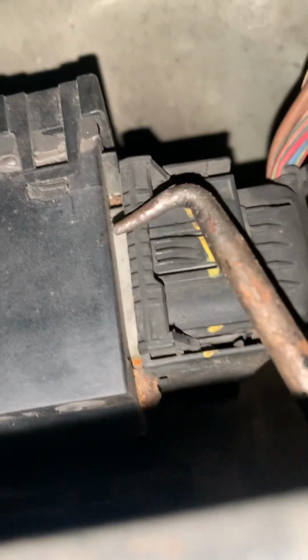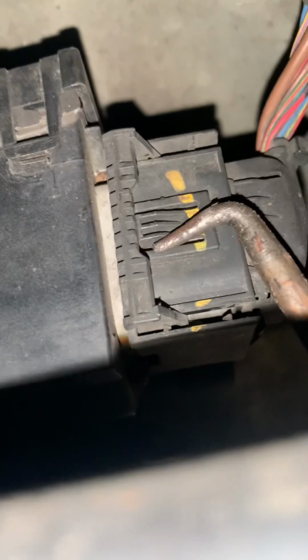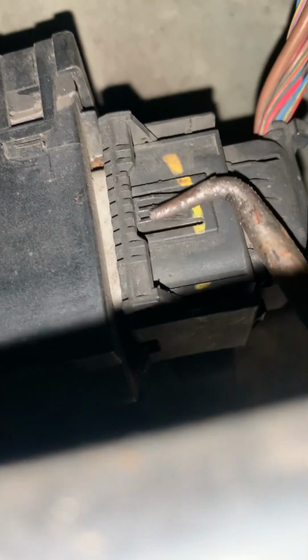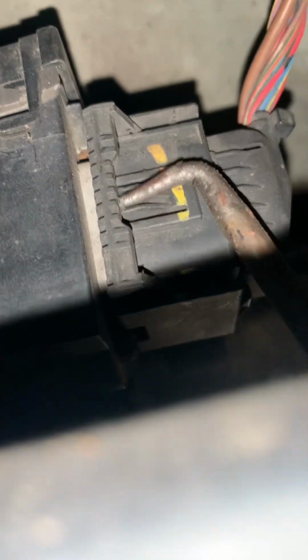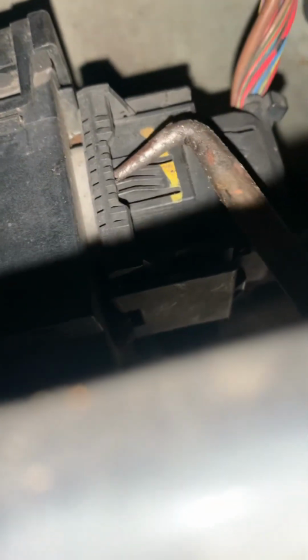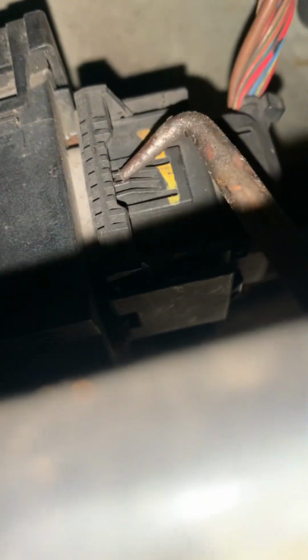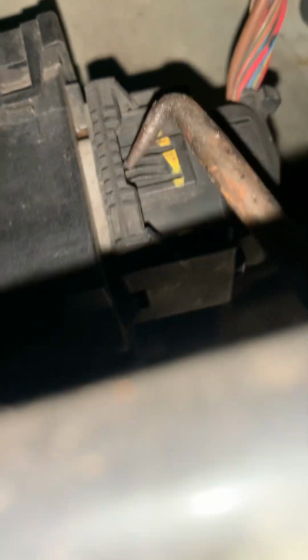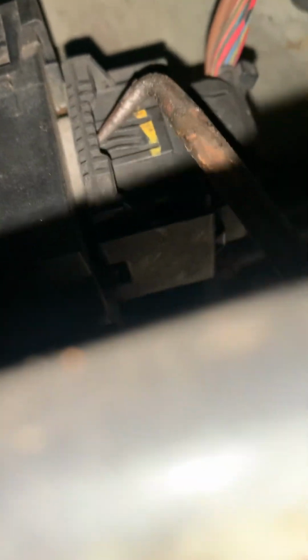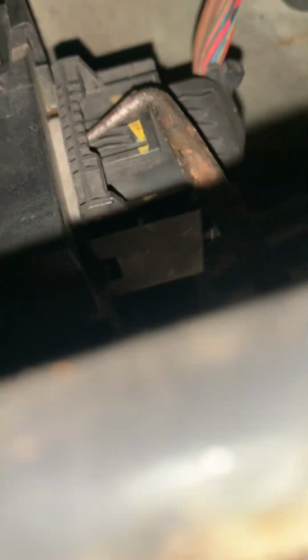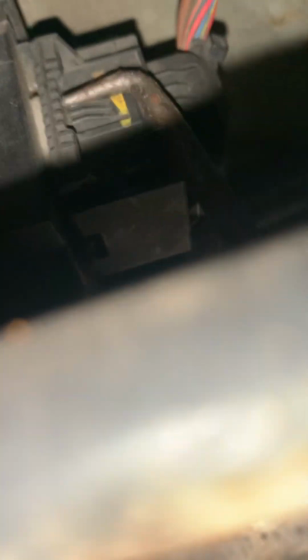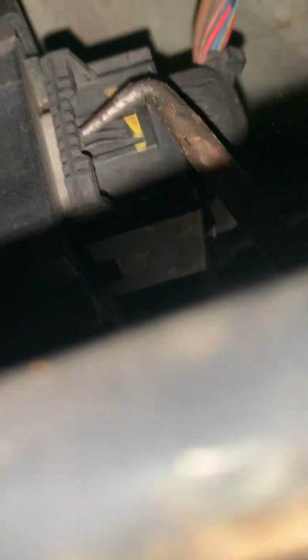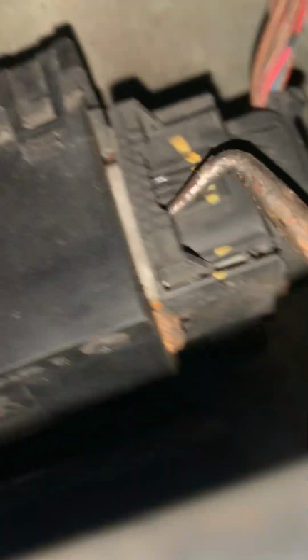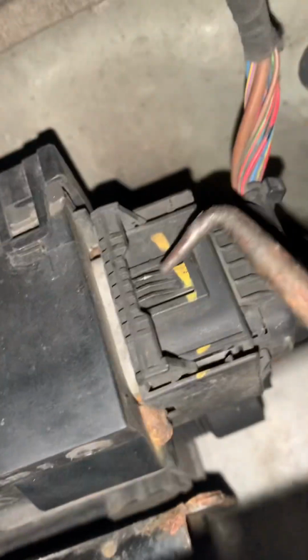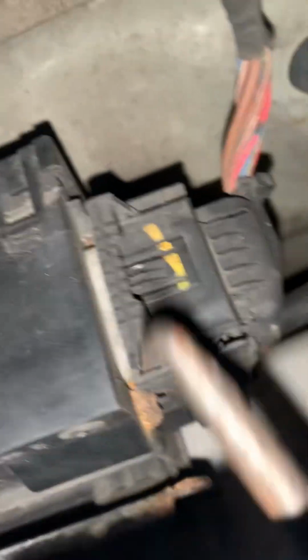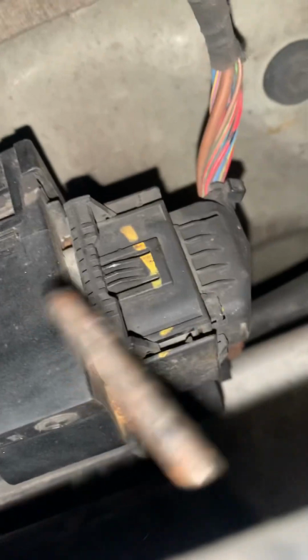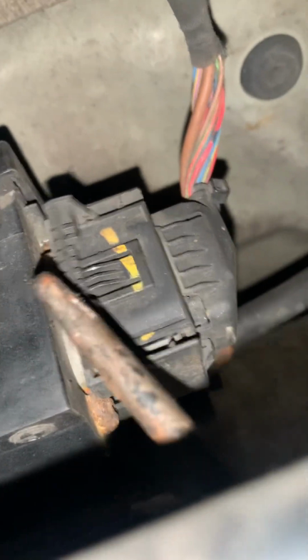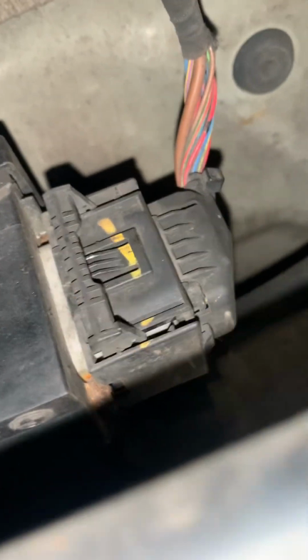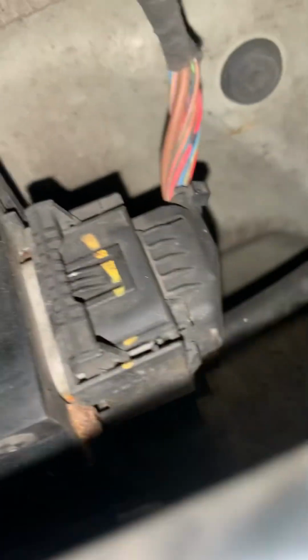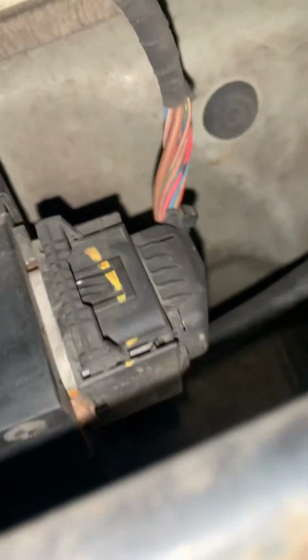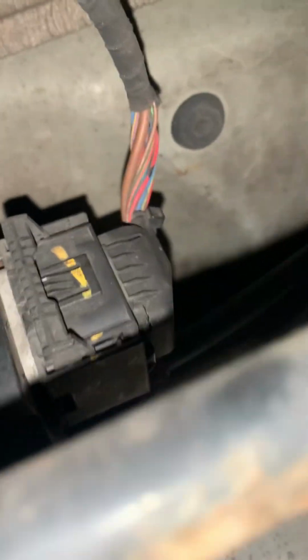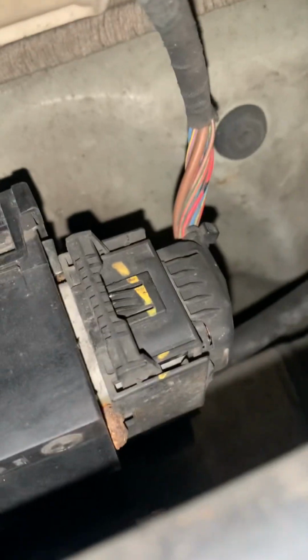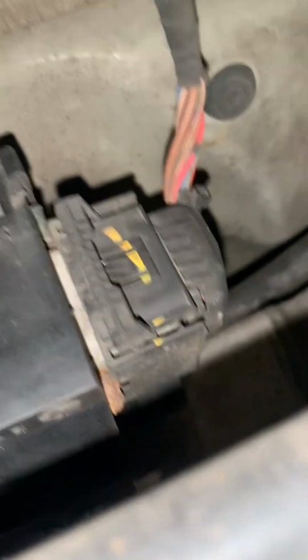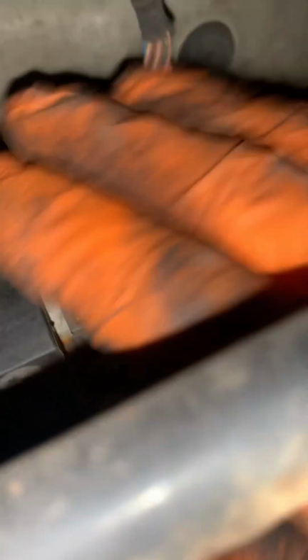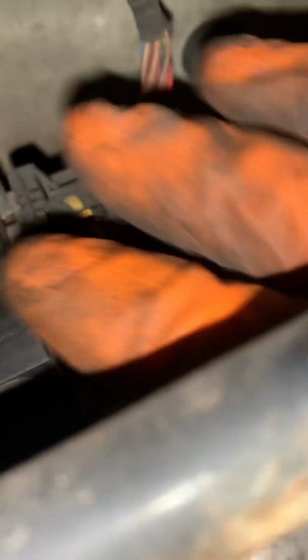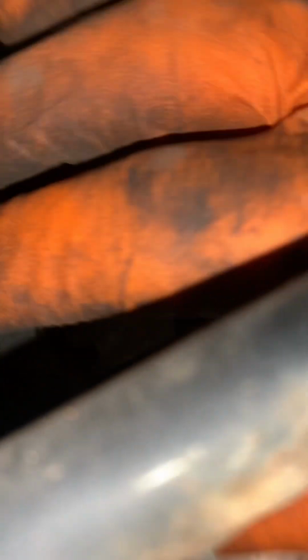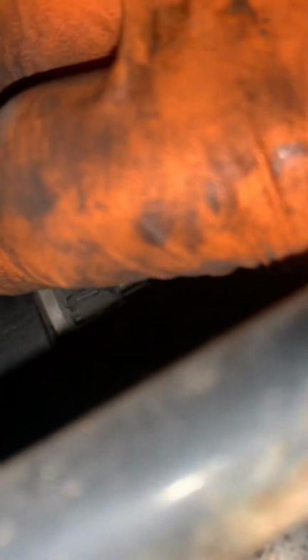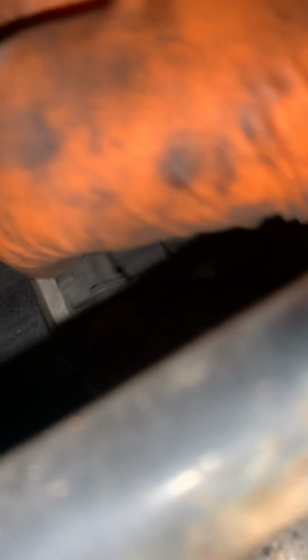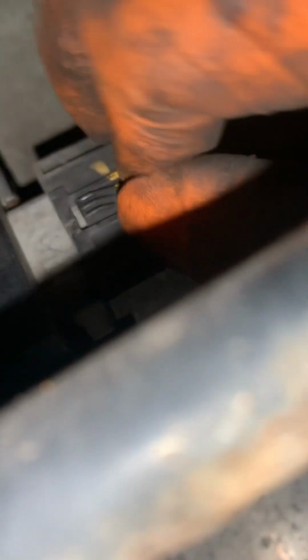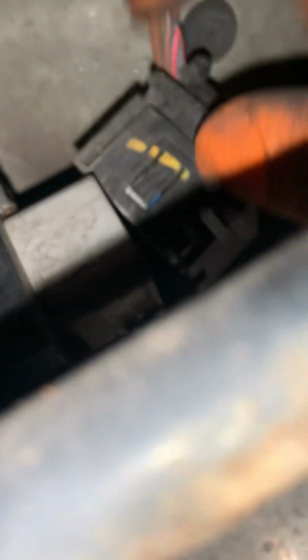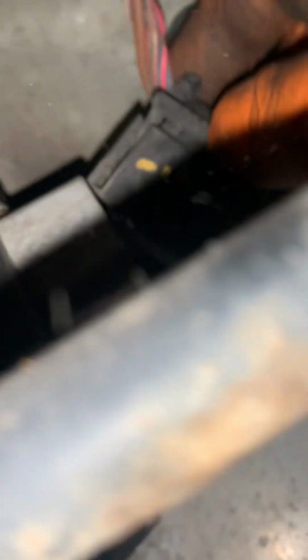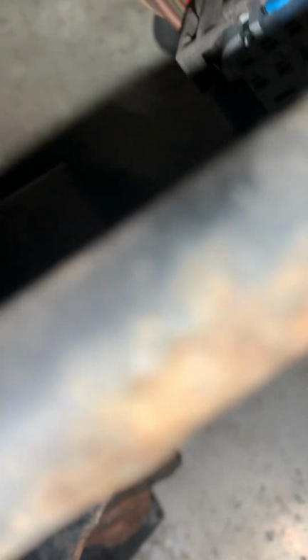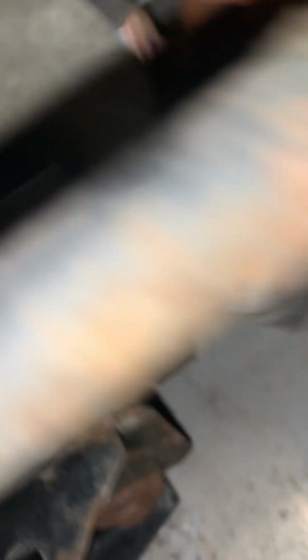For the plug clip, just push that tab in and release, slide that out, and there's the plug out.